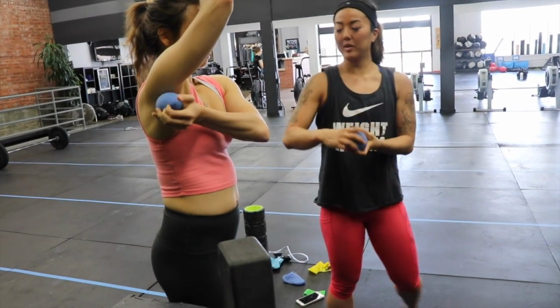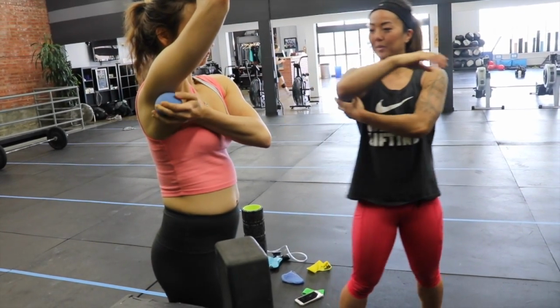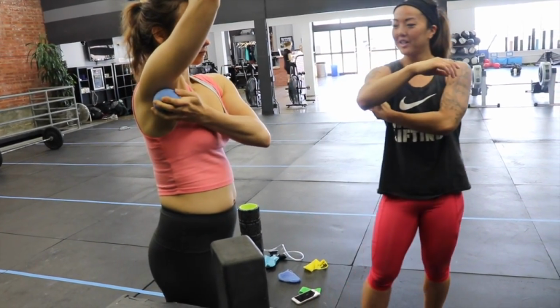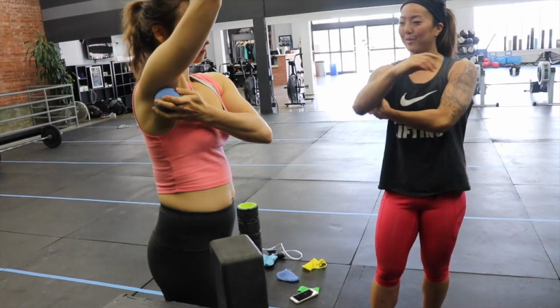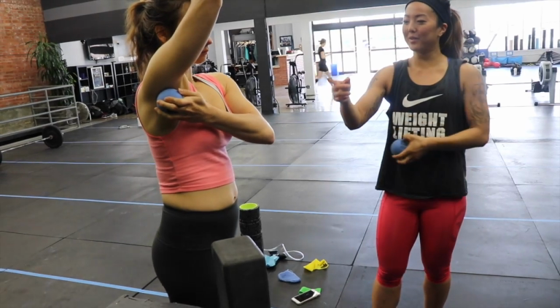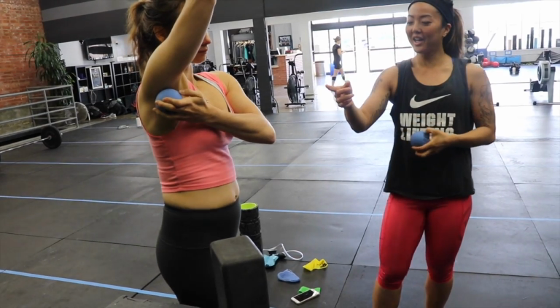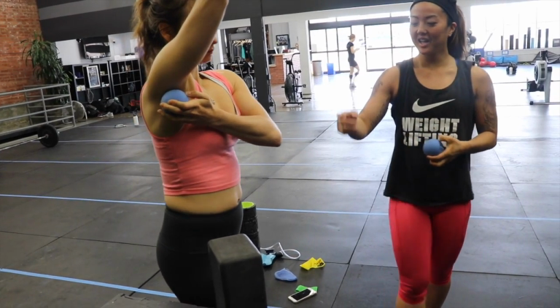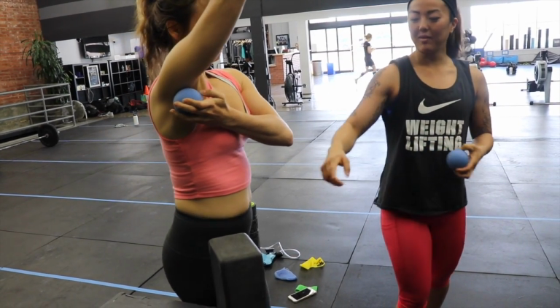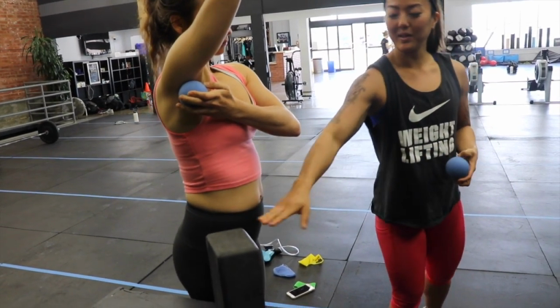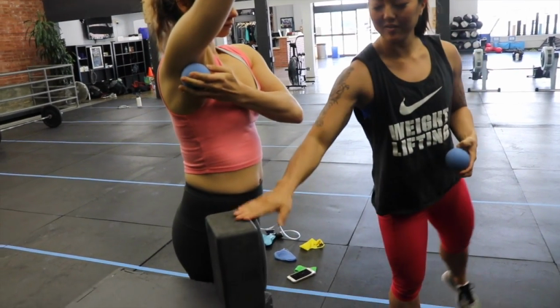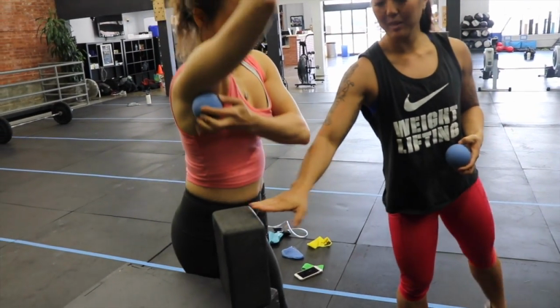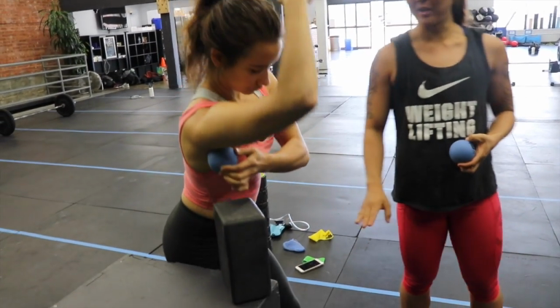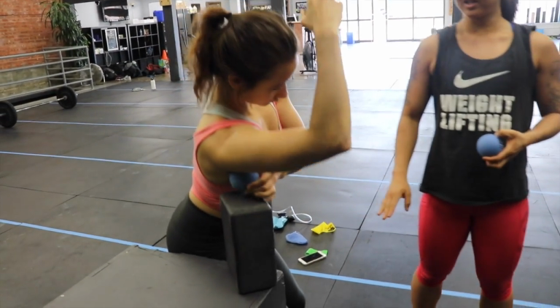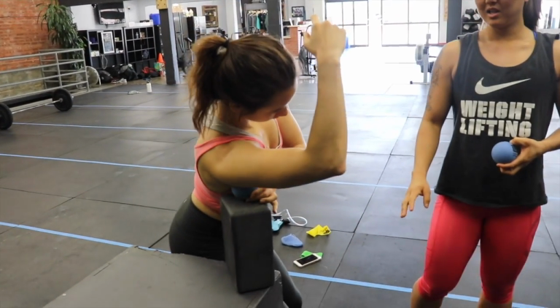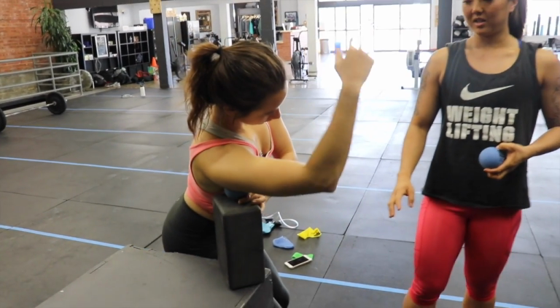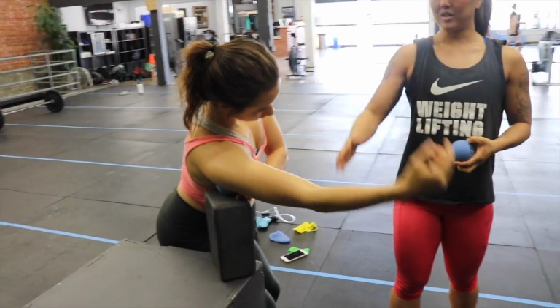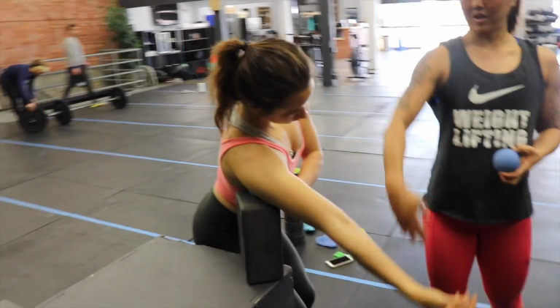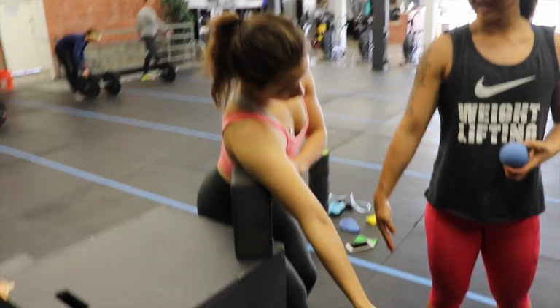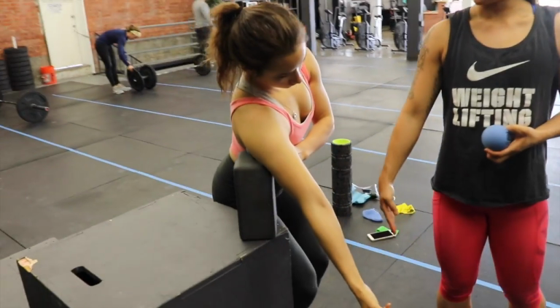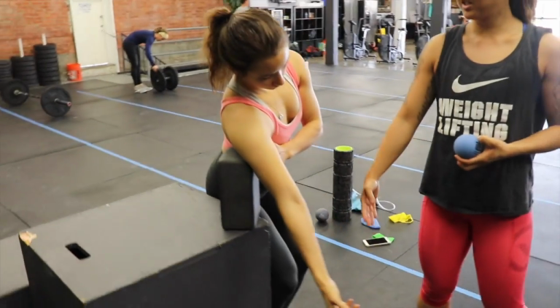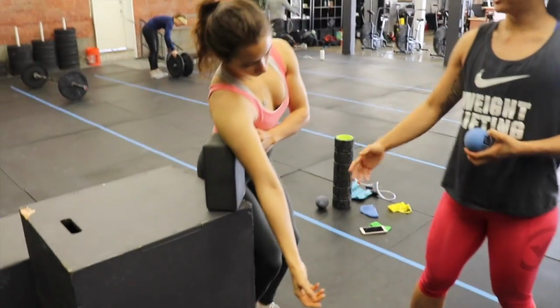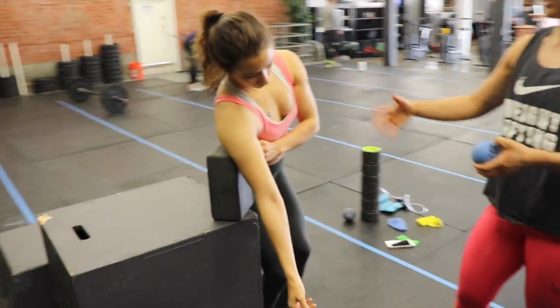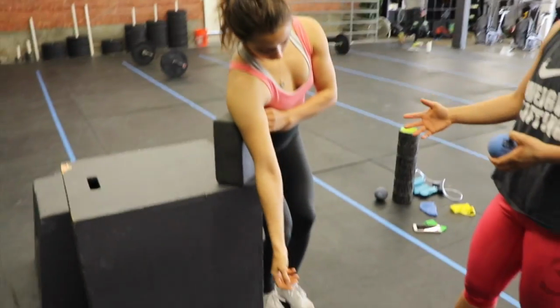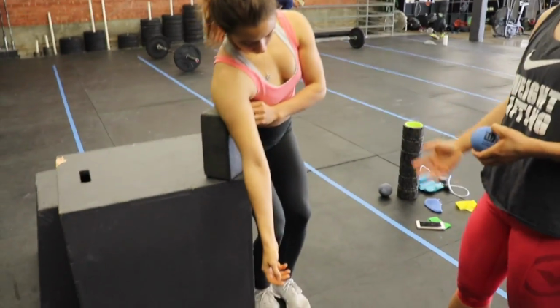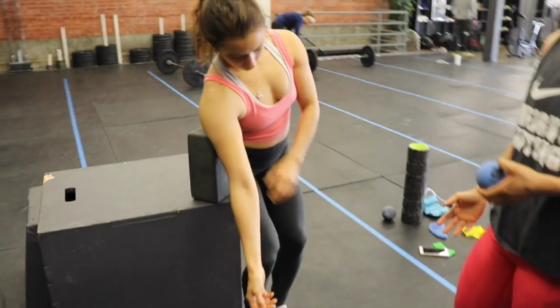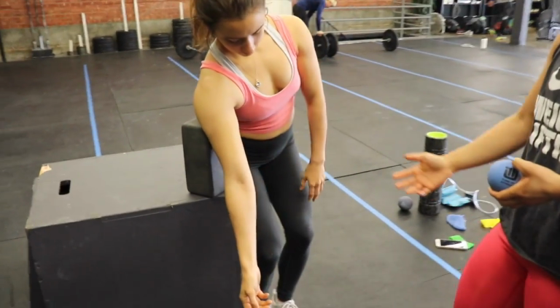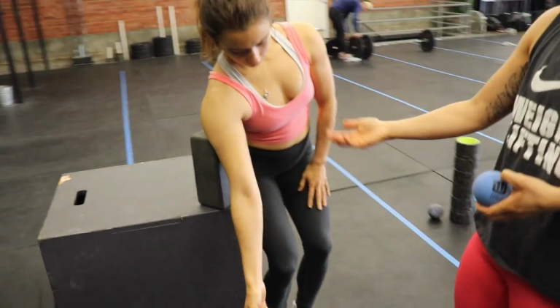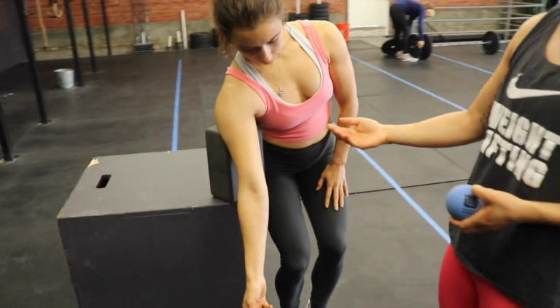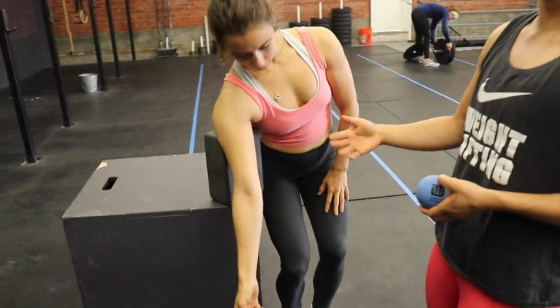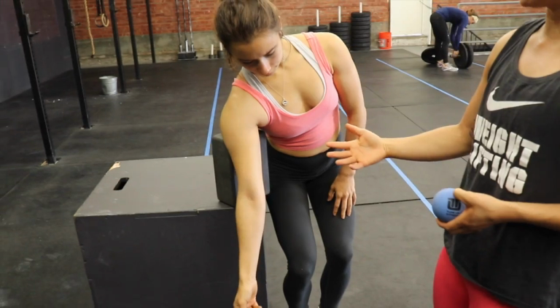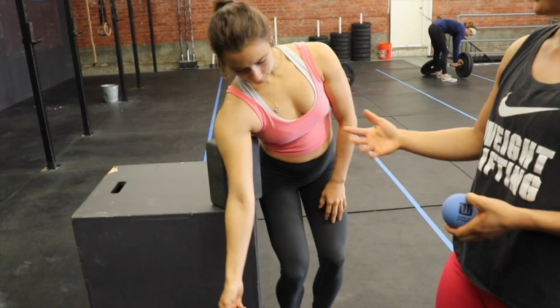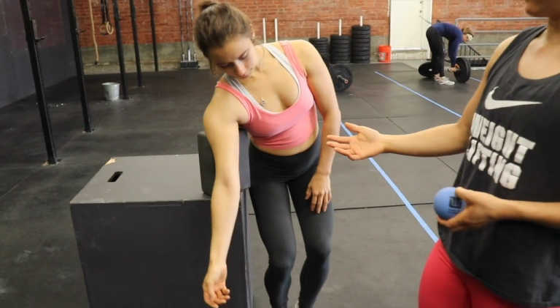Put the ball there so you remember where you got it, and we're going to place it right on top of this block. You're going to let the arm hang down. Try and relax your shoulders as much as possible, and just take as much pressure as is comfortable.